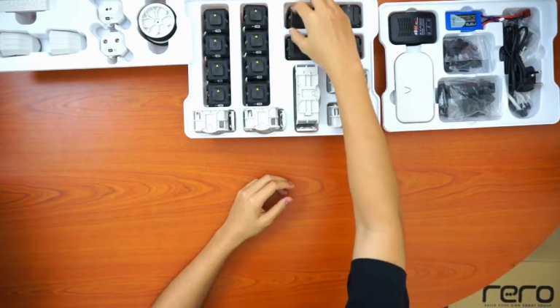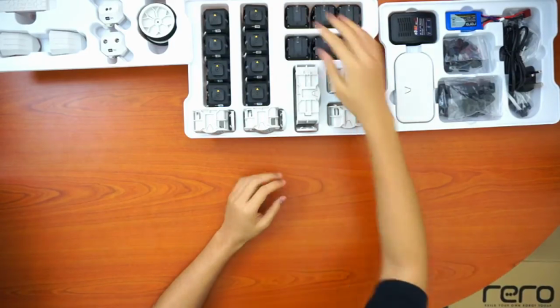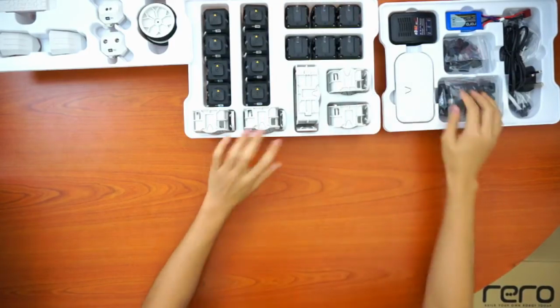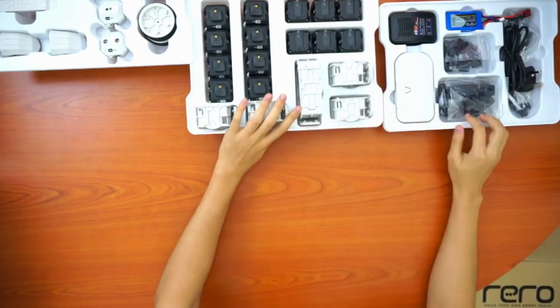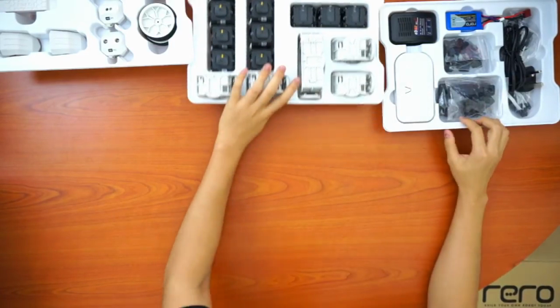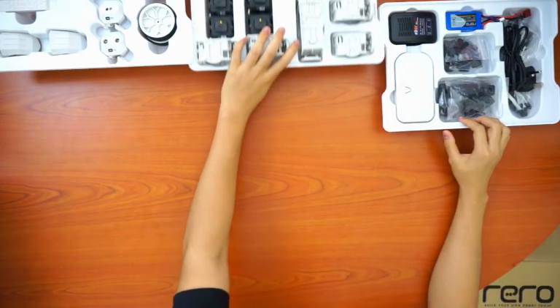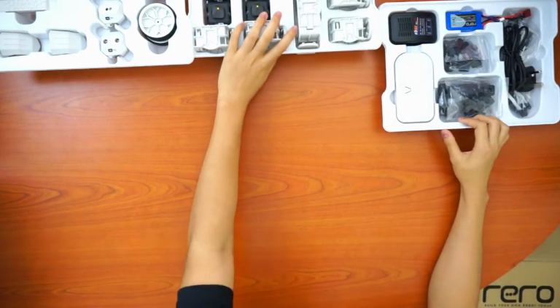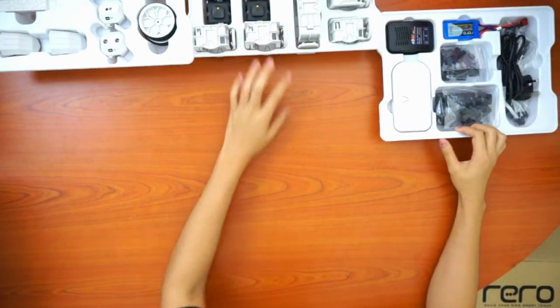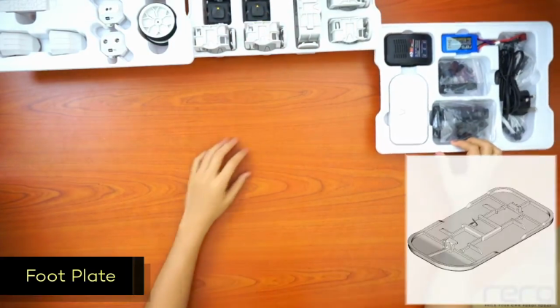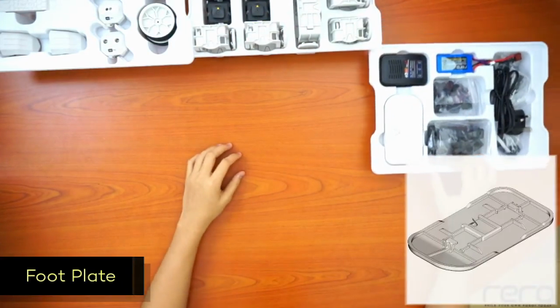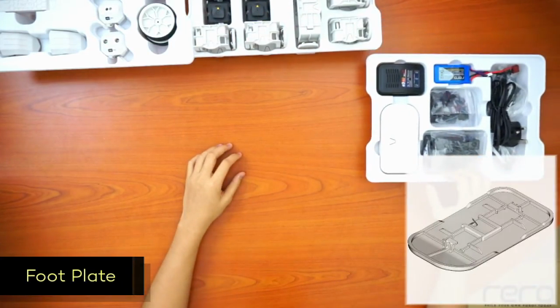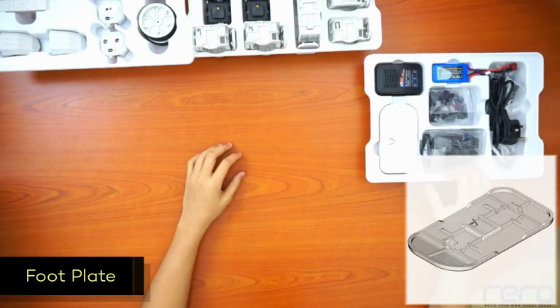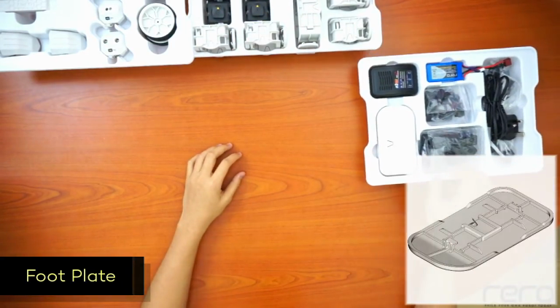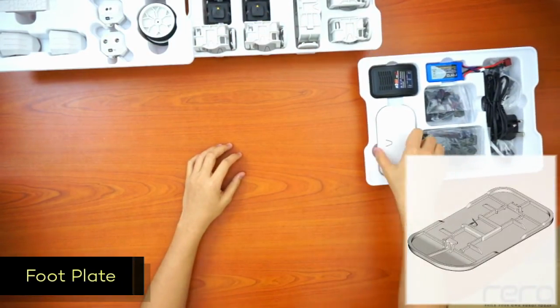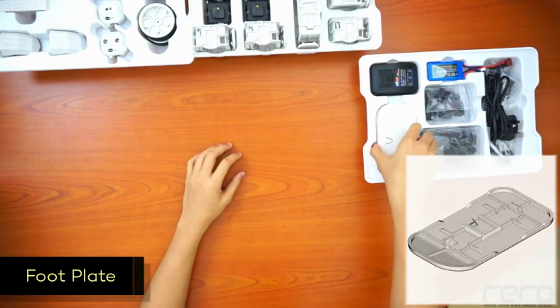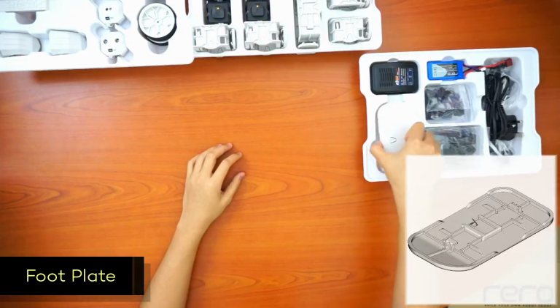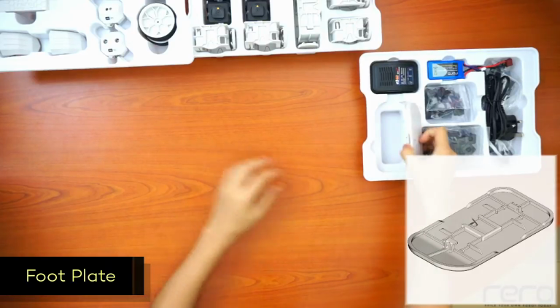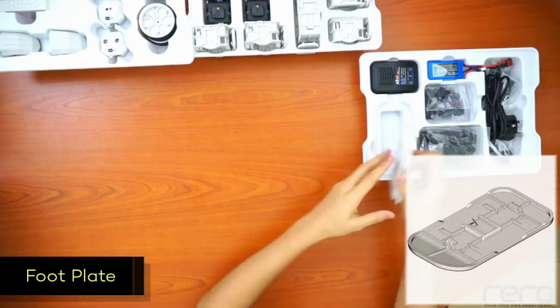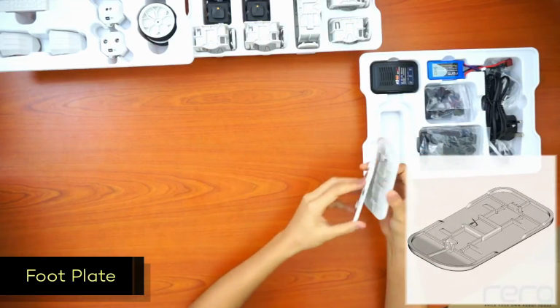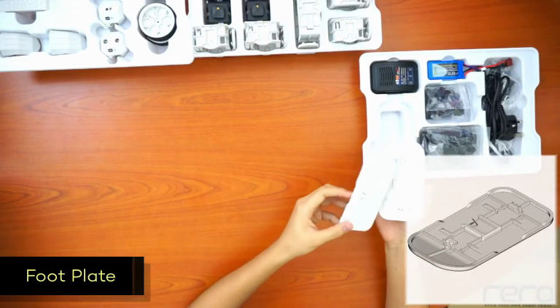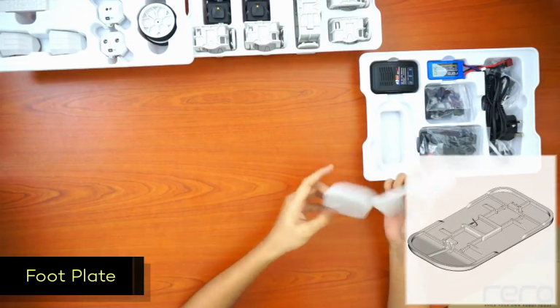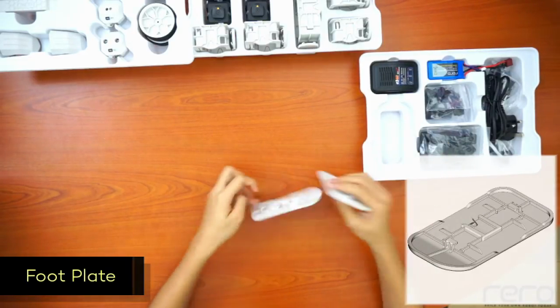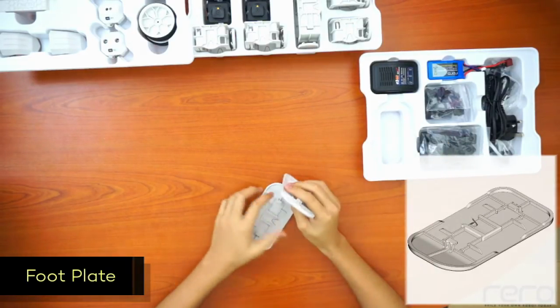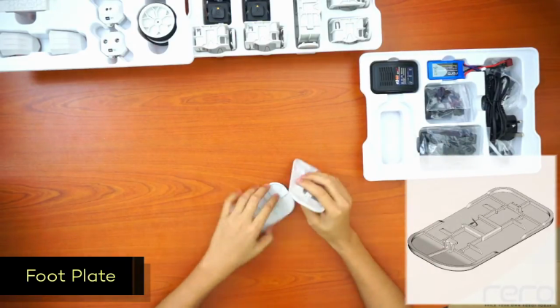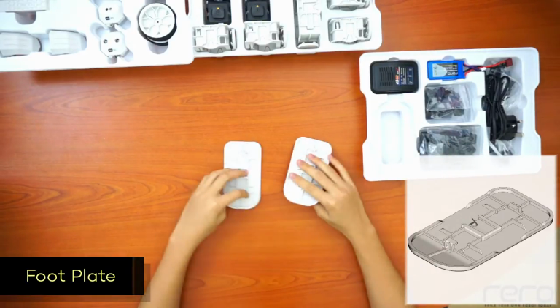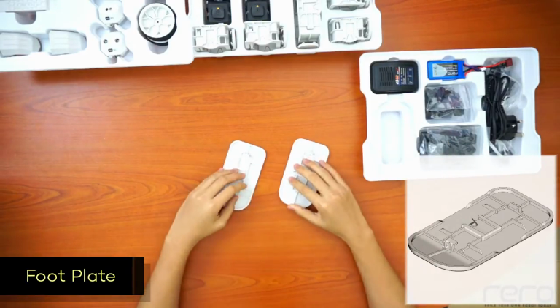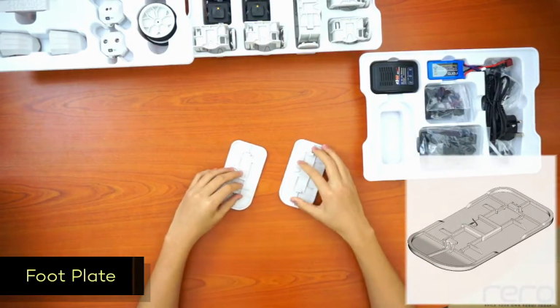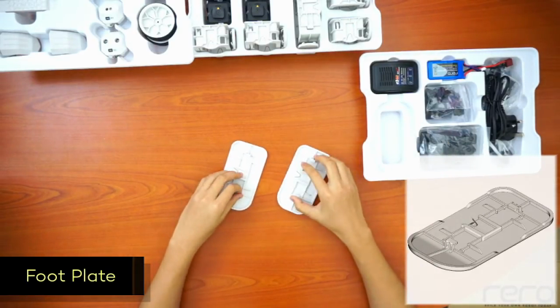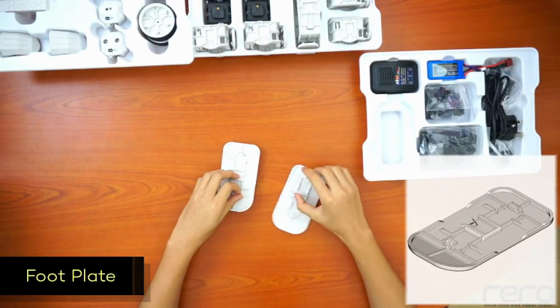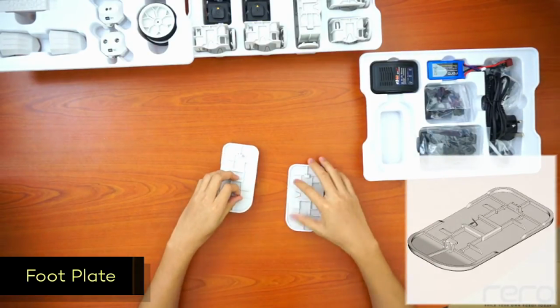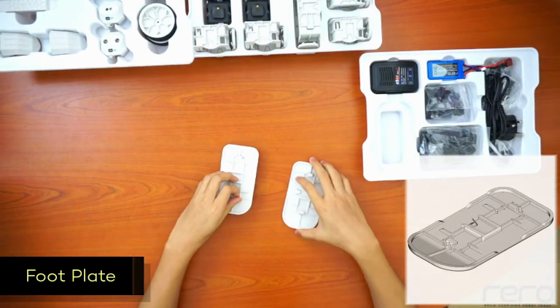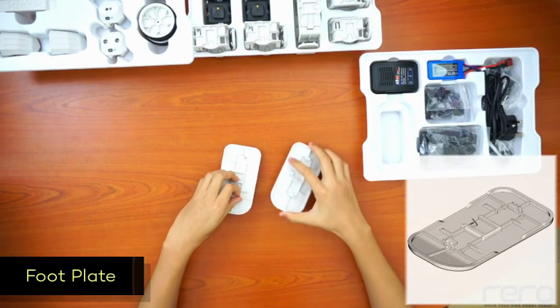Now, on to the third tray. Here we have two foot plates. You can use them as the feet of the robot so it can walk around.